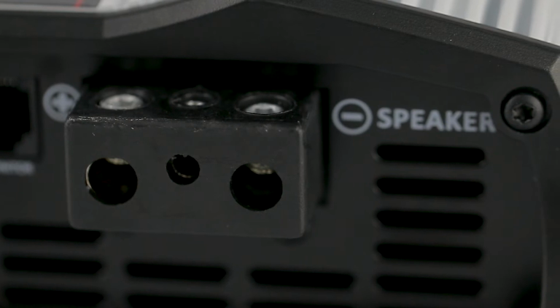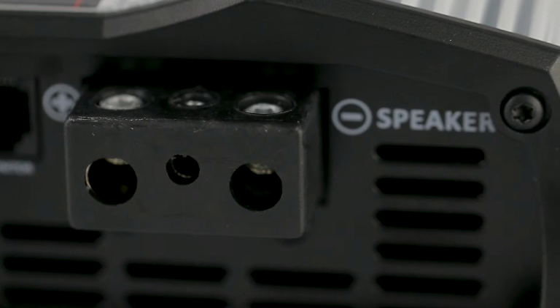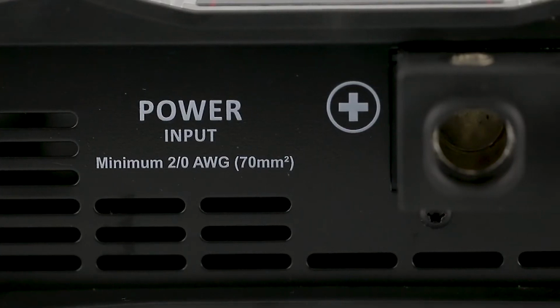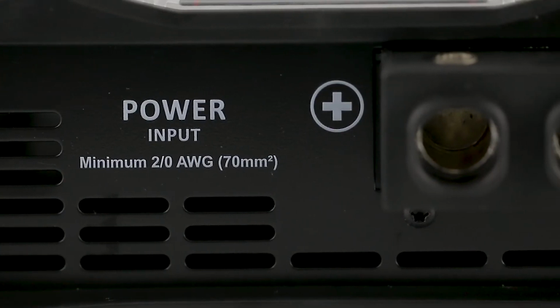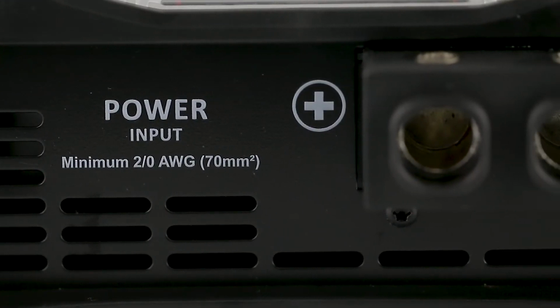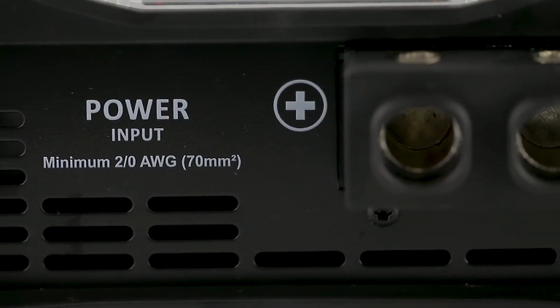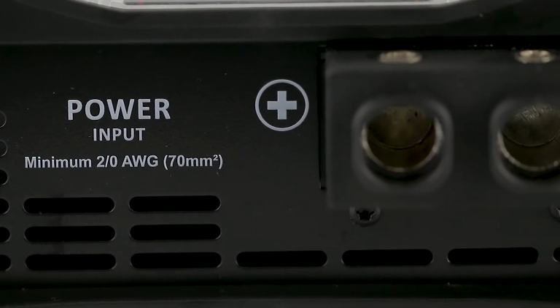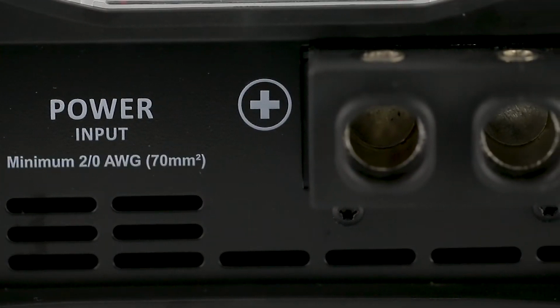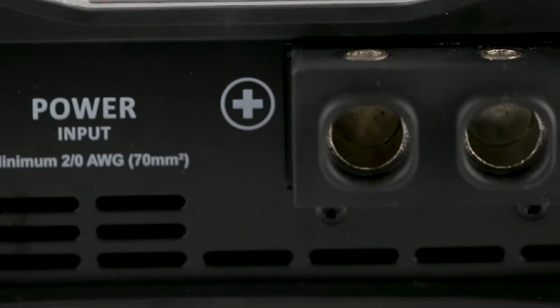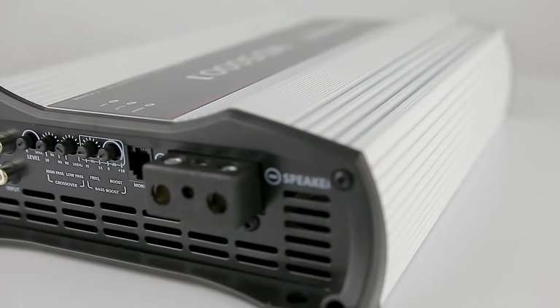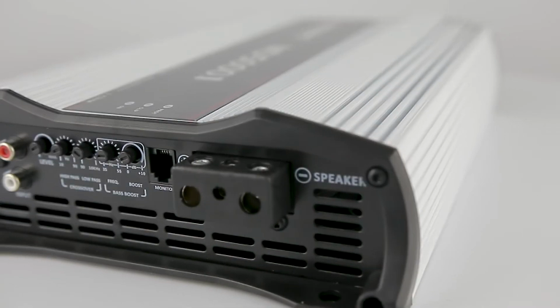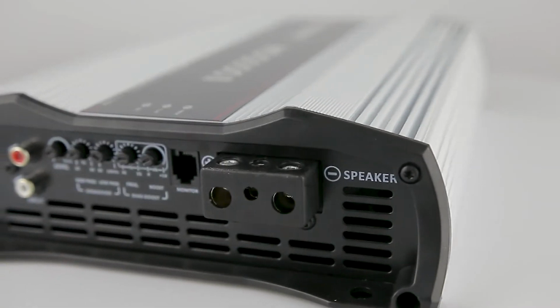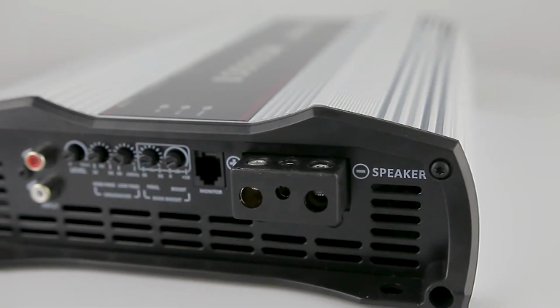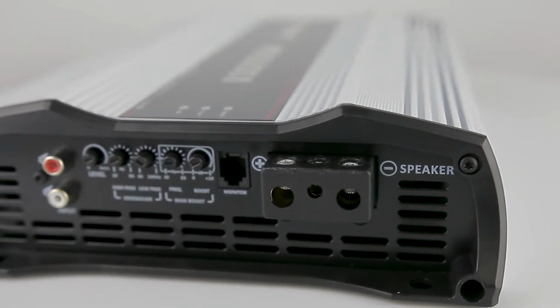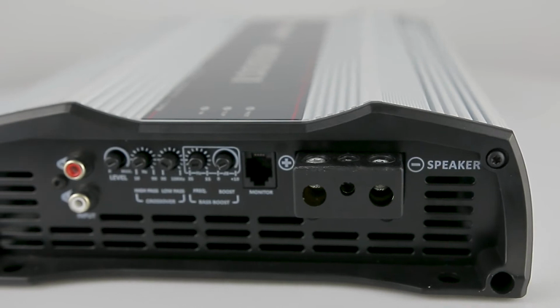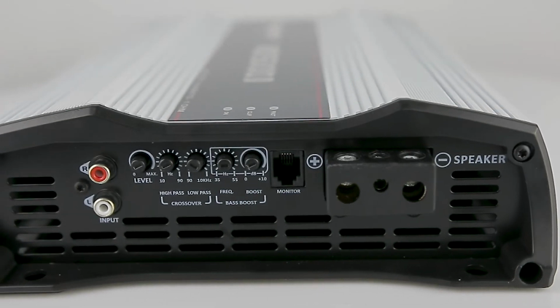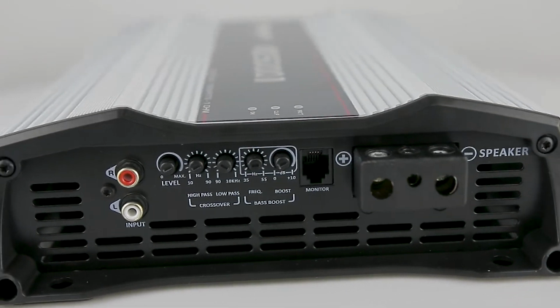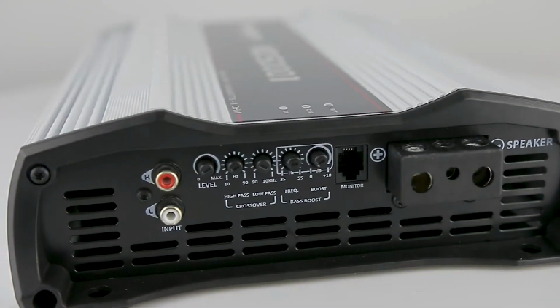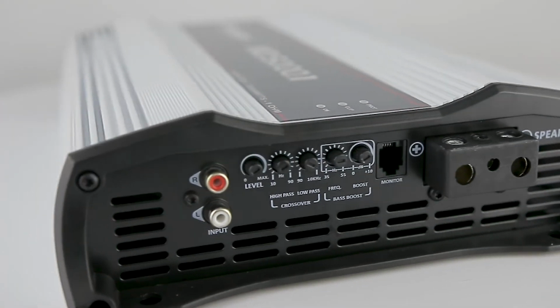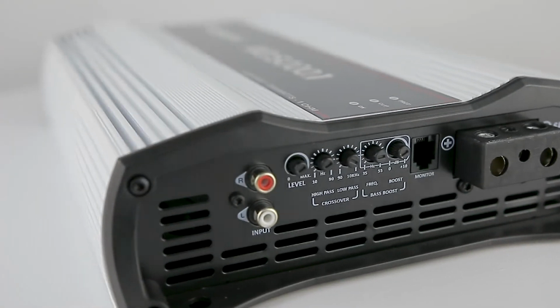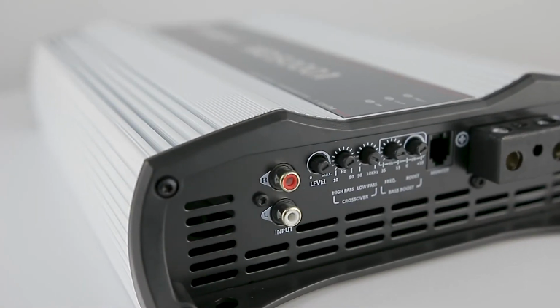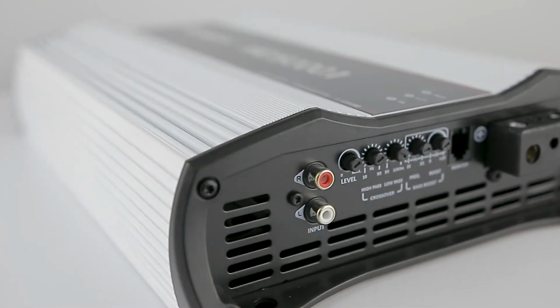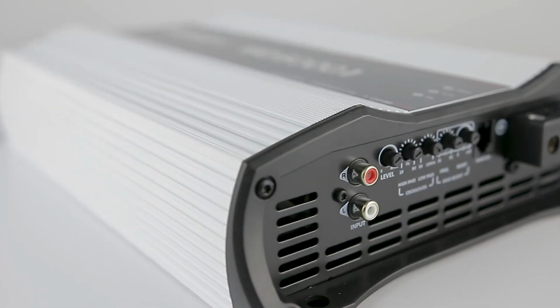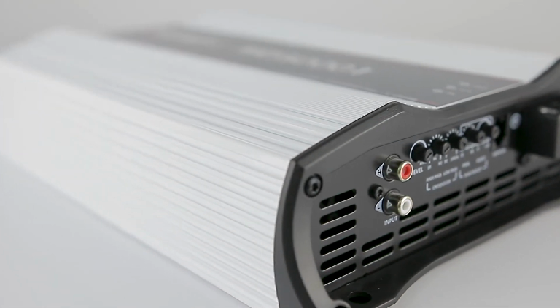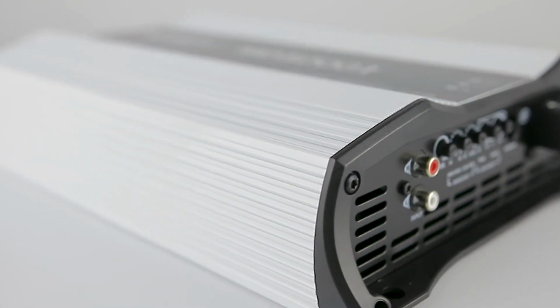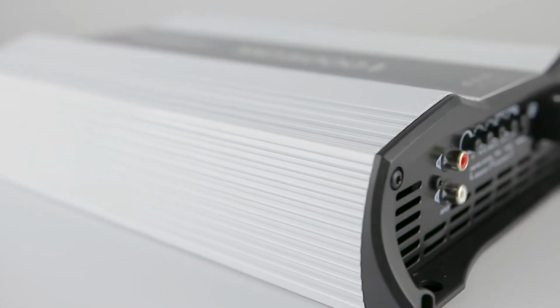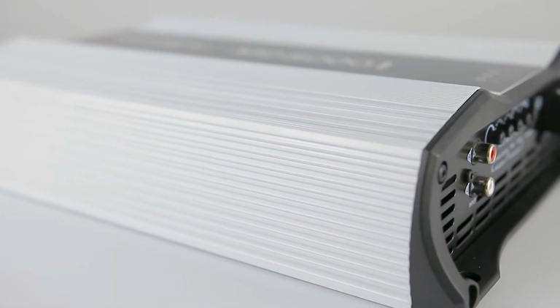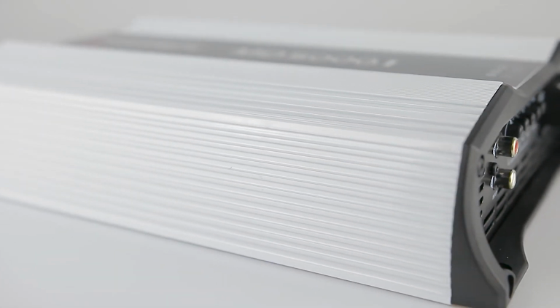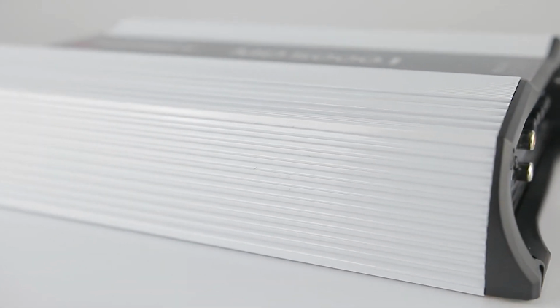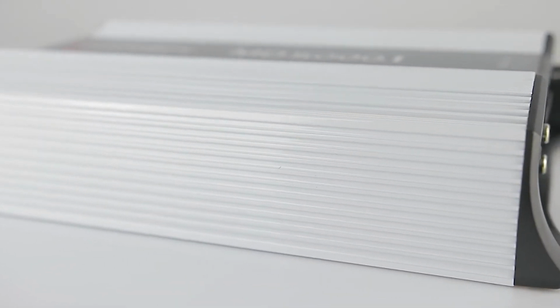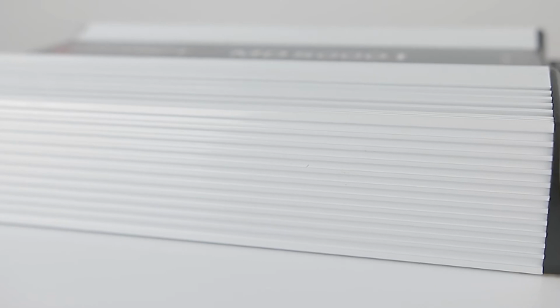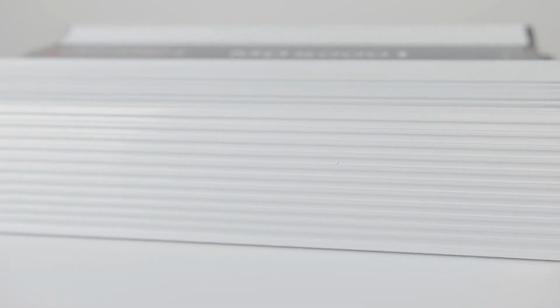Power input that handles 2 gauge cables. Chassis built in aluminum, which in addition to ensuring robustness, provides more efficient heat dissipation. It also has 2 internal coolers.